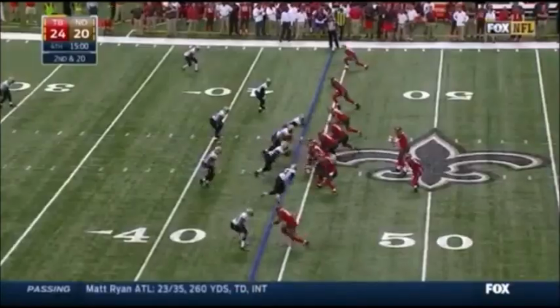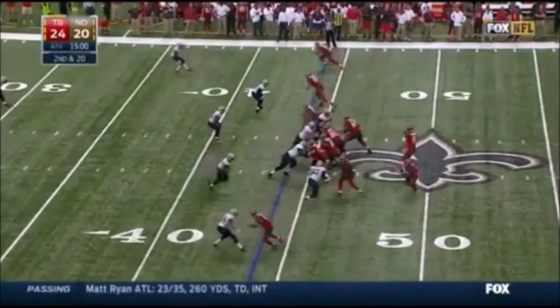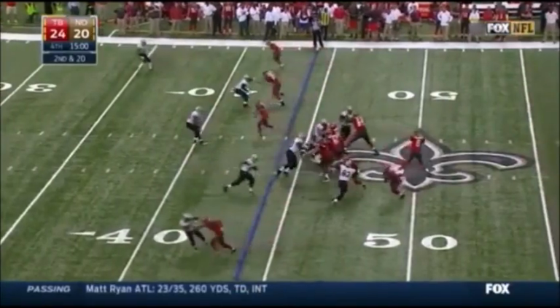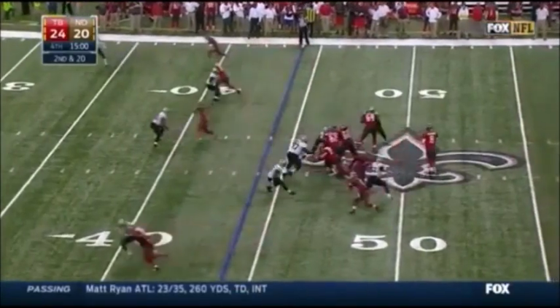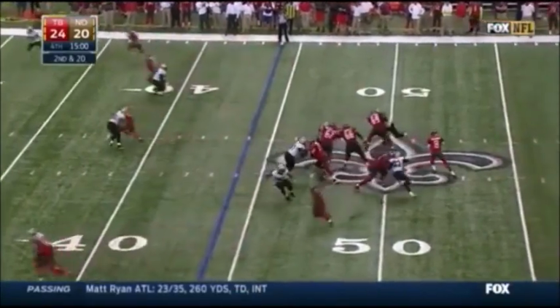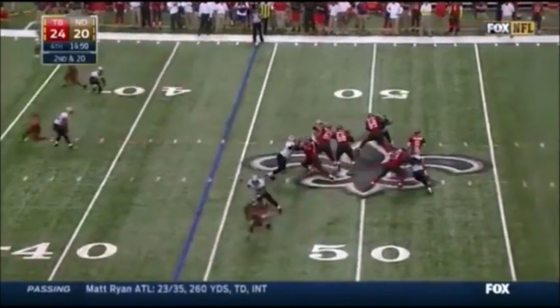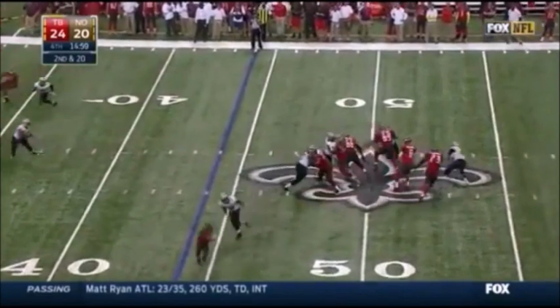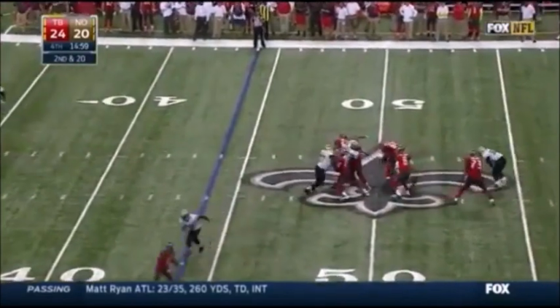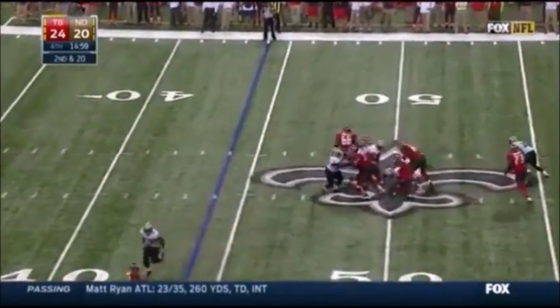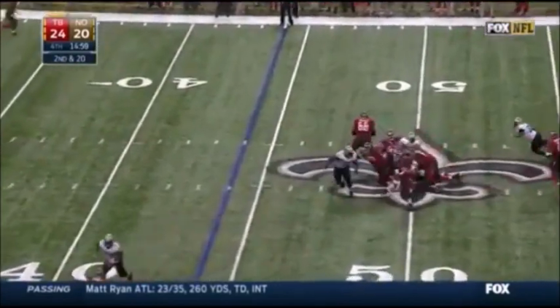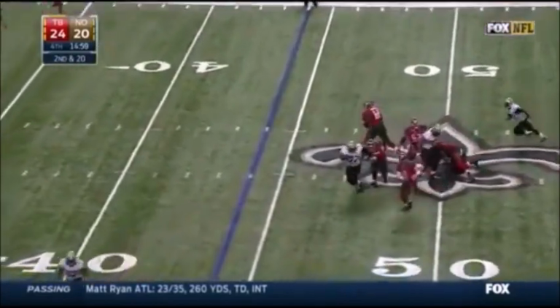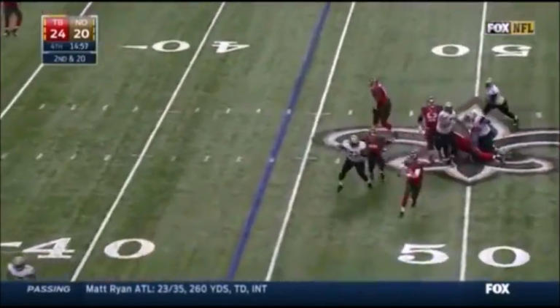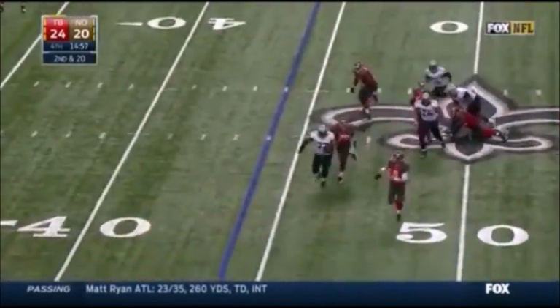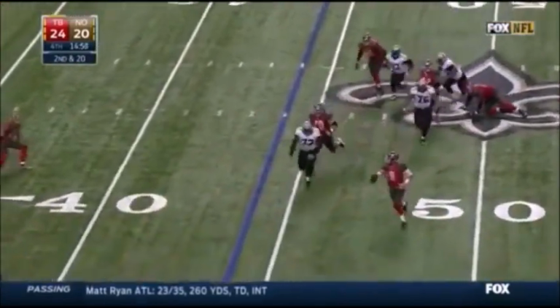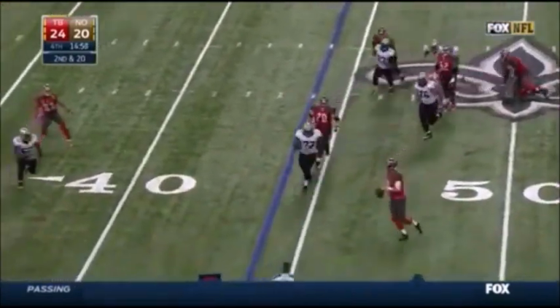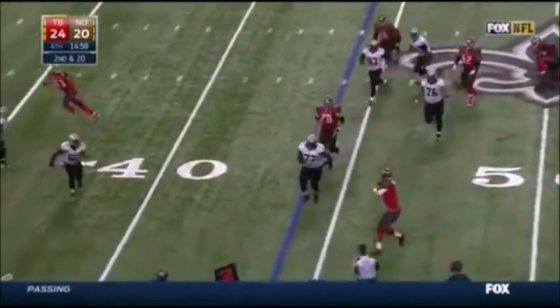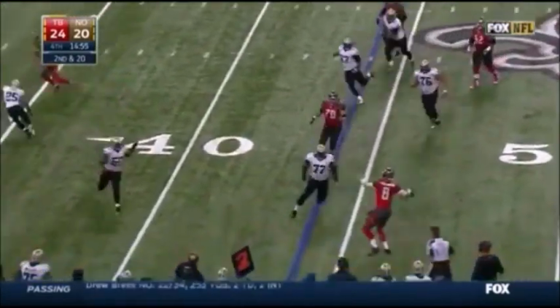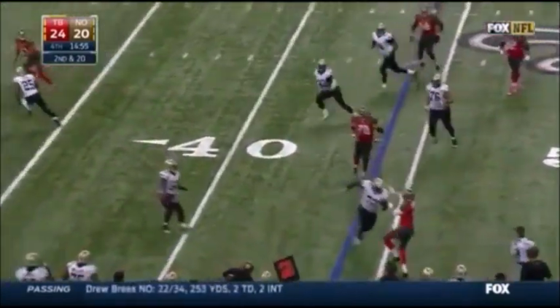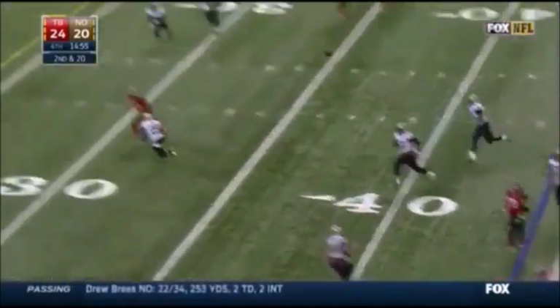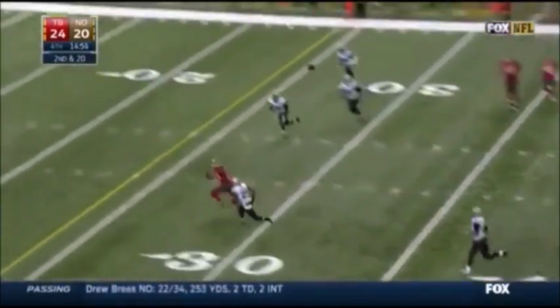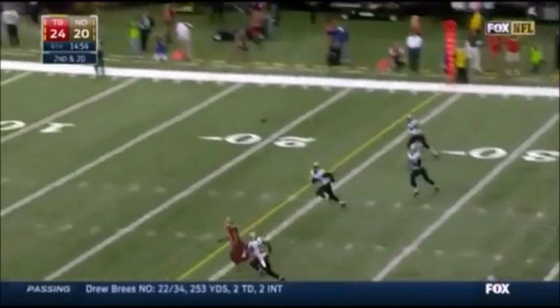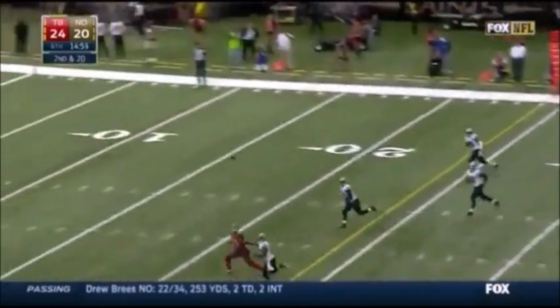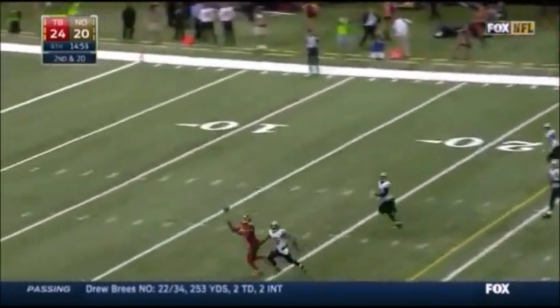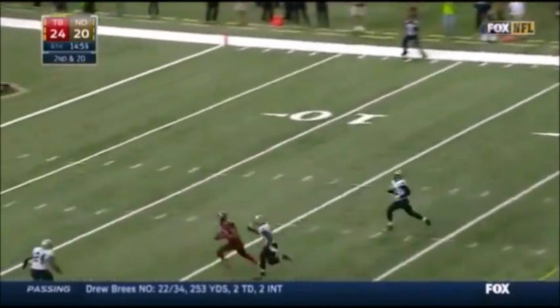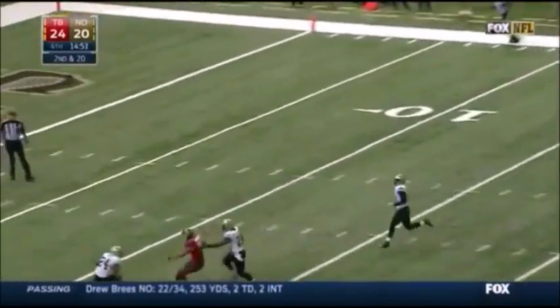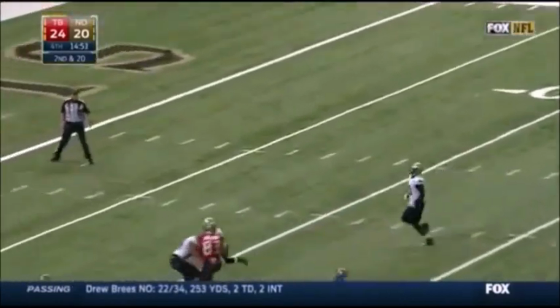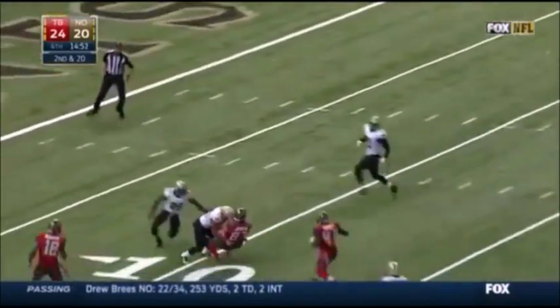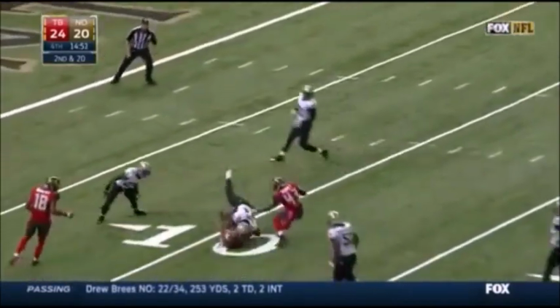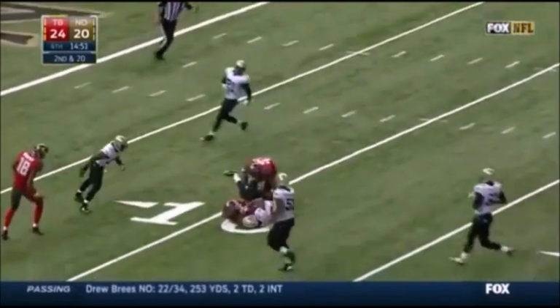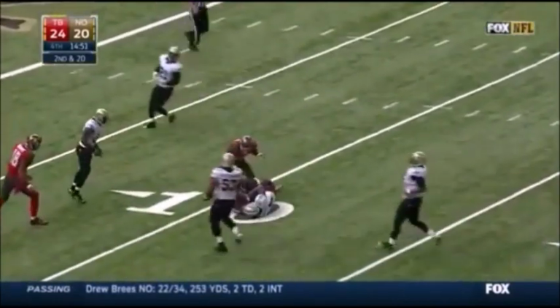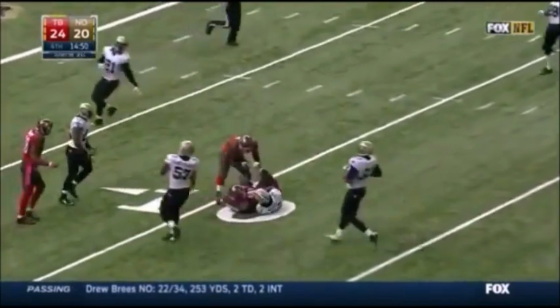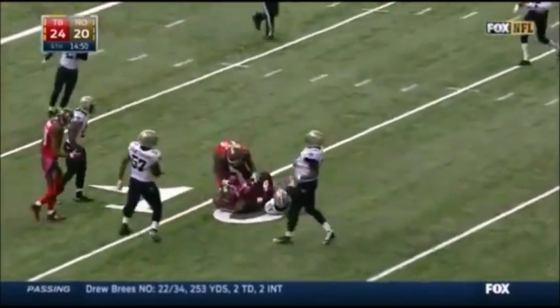Penalty on the offense. Here's Mike Glennon — doesn't have to get it all back at once. Flush from the pocket and now throwing it up in the air and it's caught by Vincent Jackson.